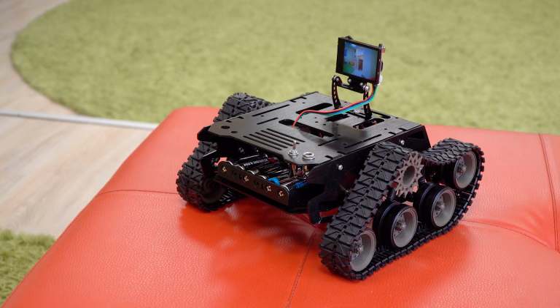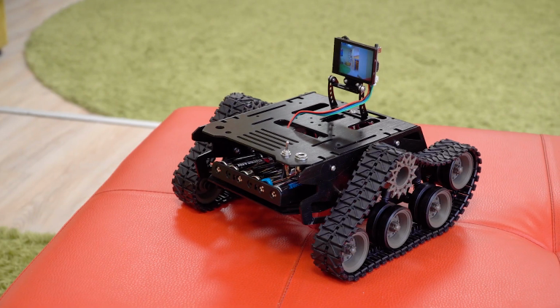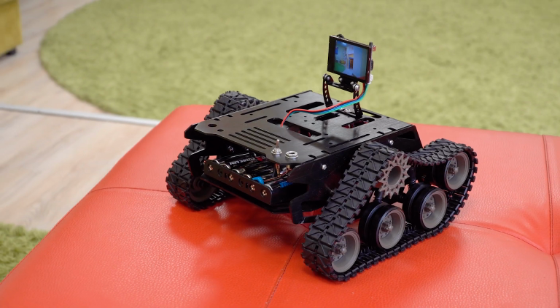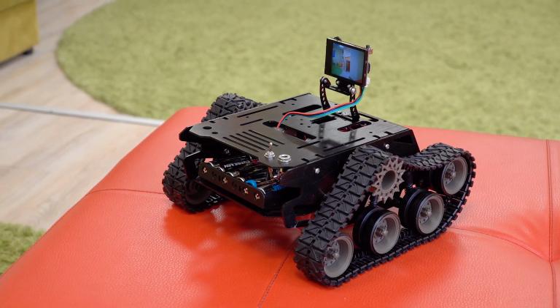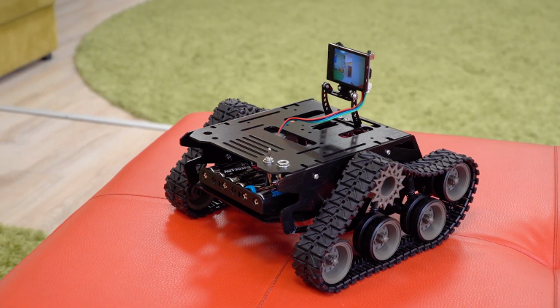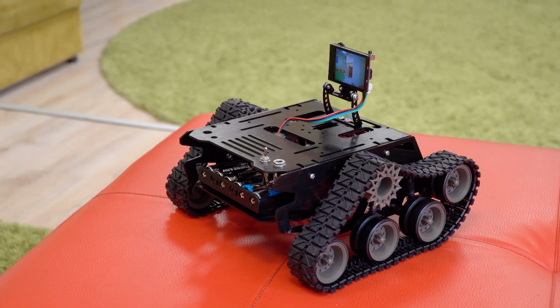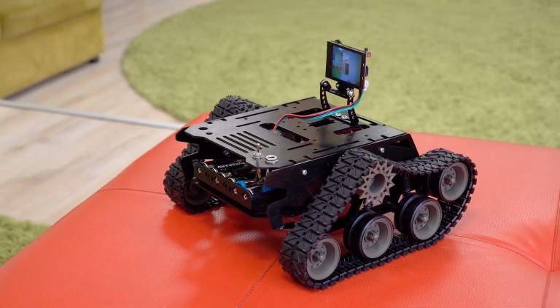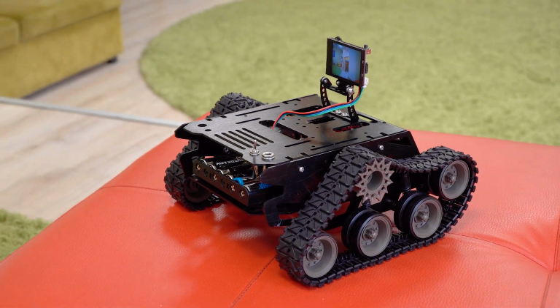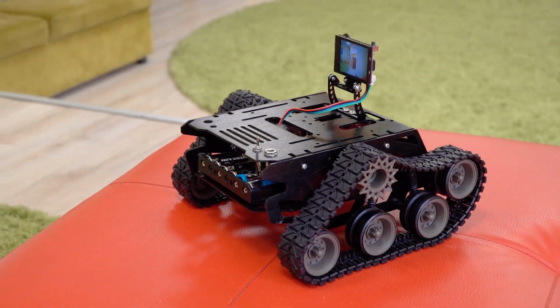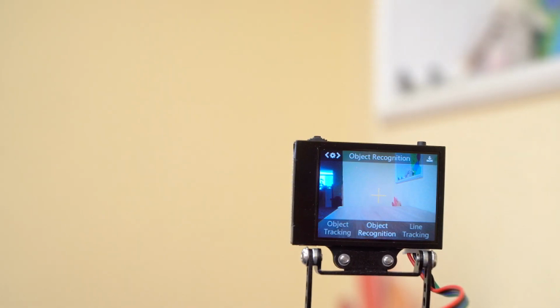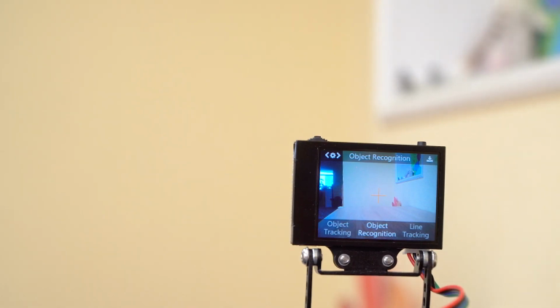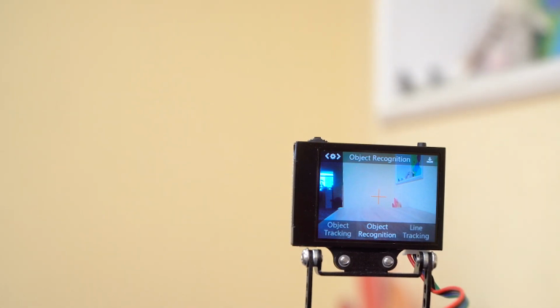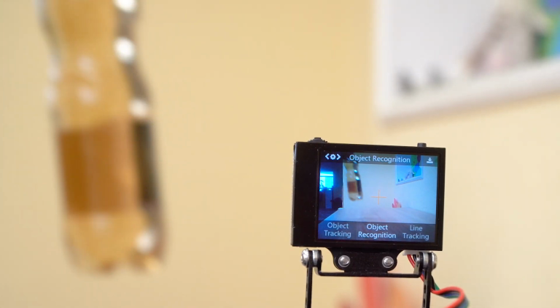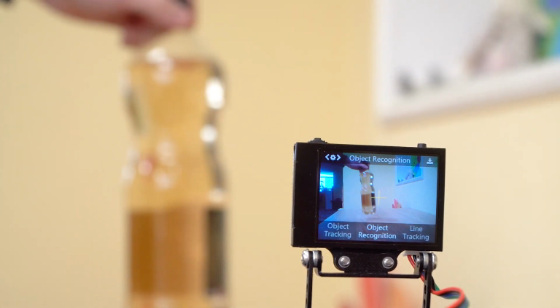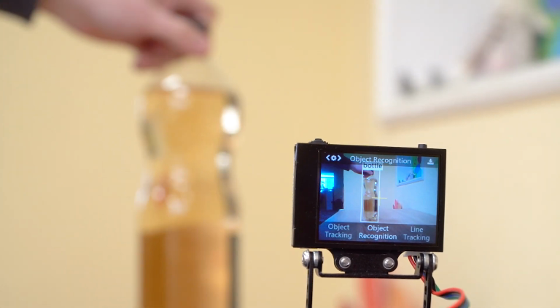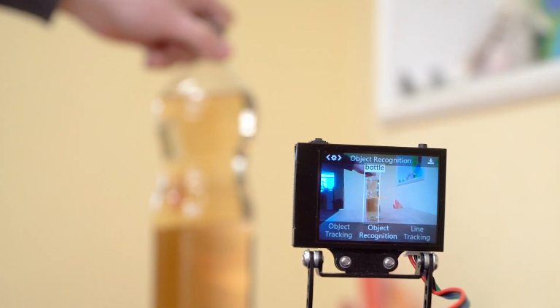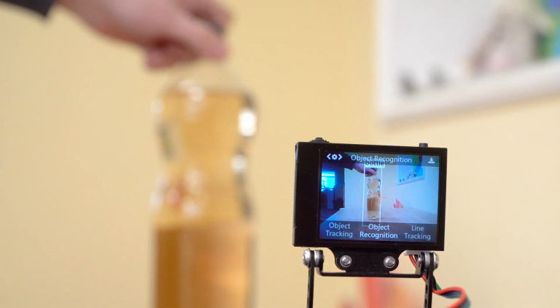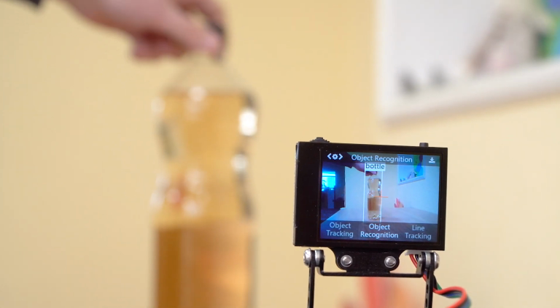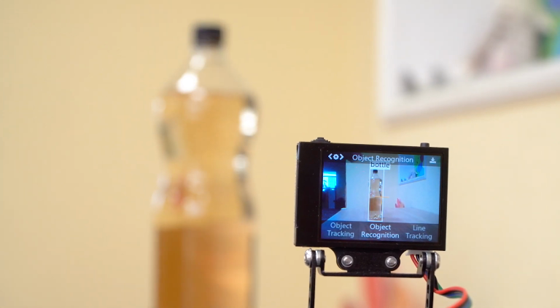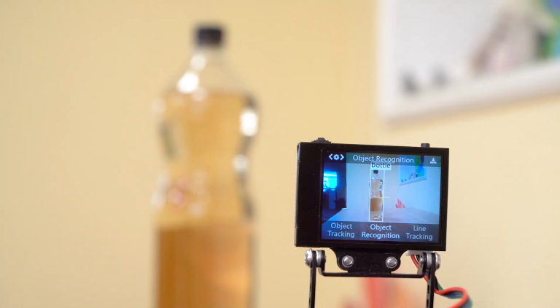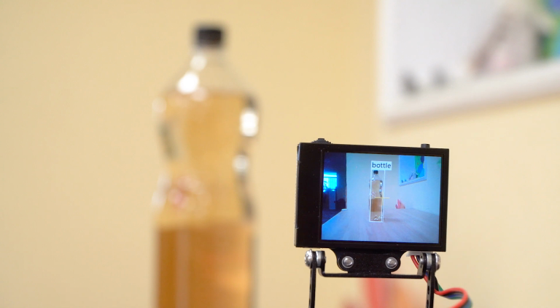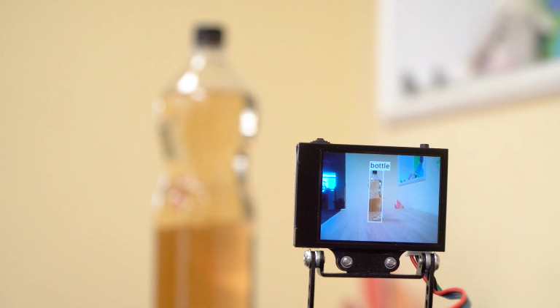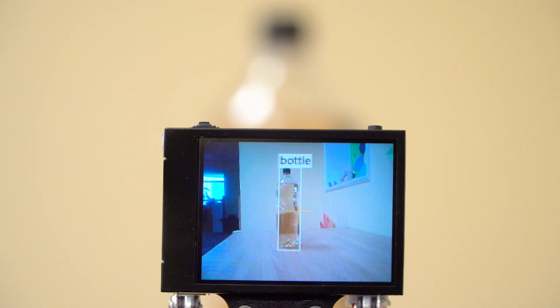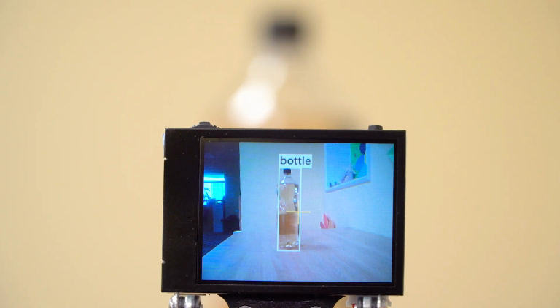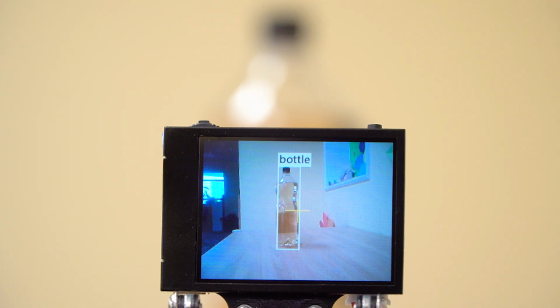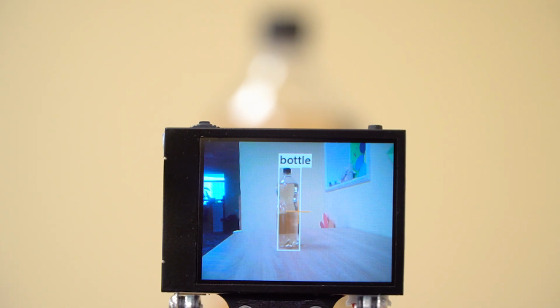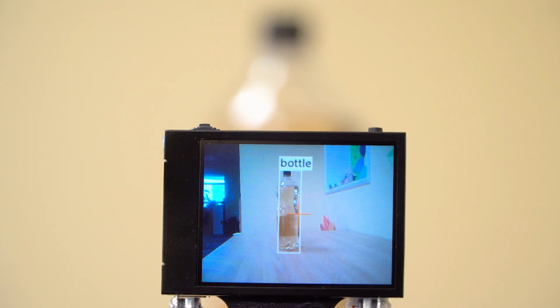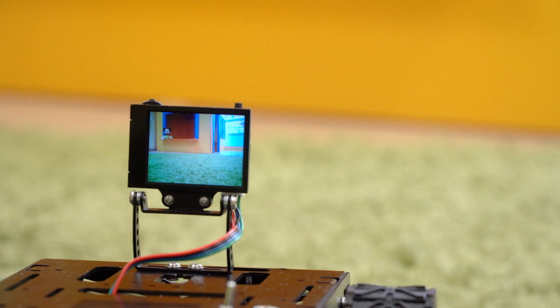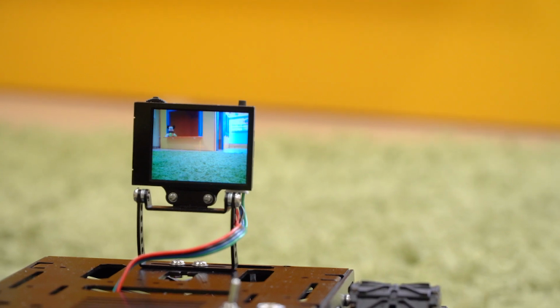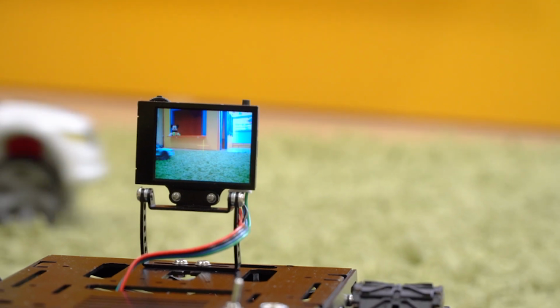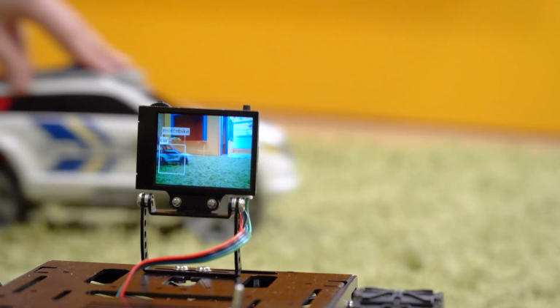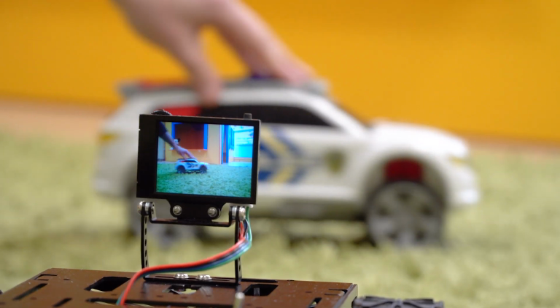We also have Tank Devastator. On it, we decided to try the function of defining objects. In this case, the function works well and identifies typical home objects.